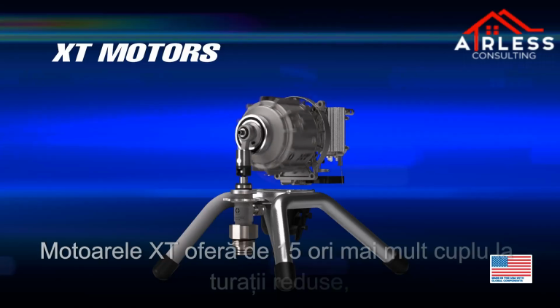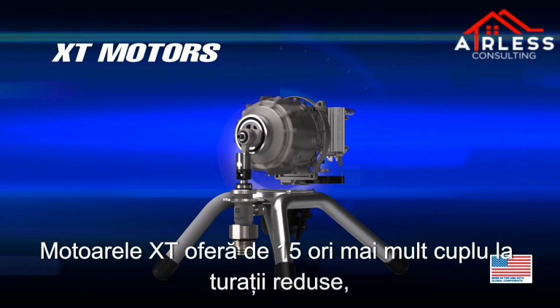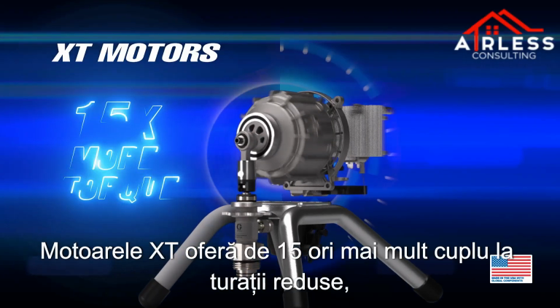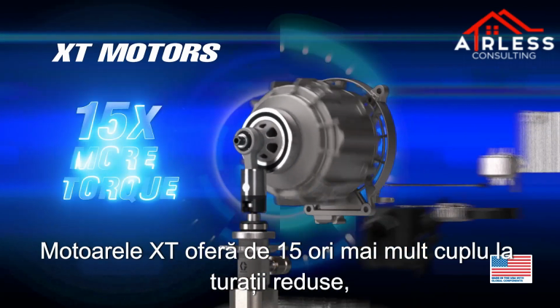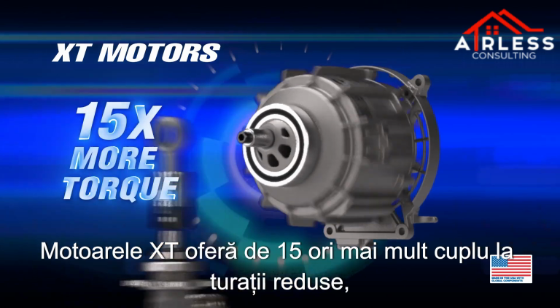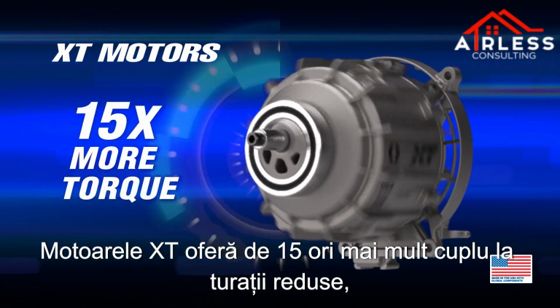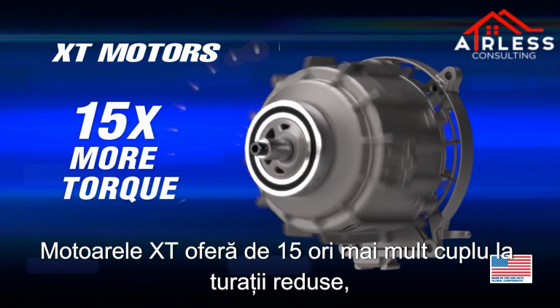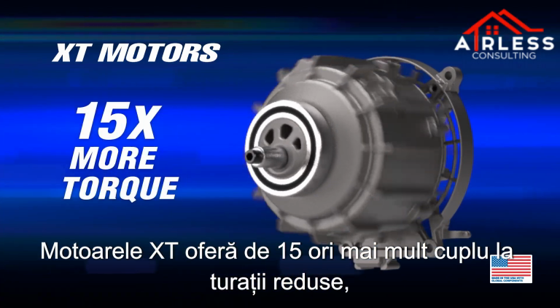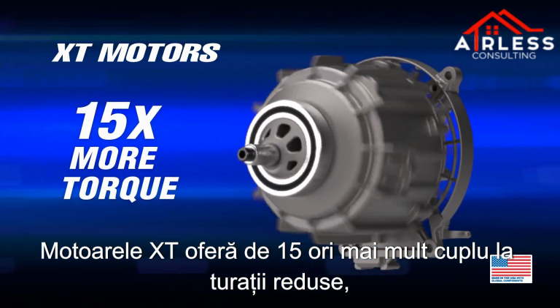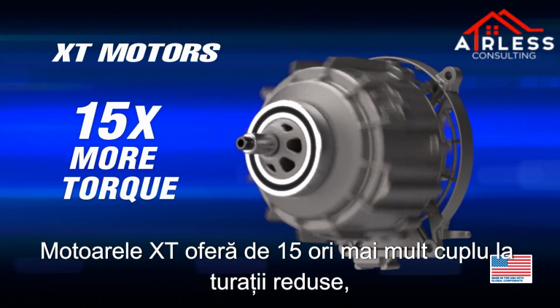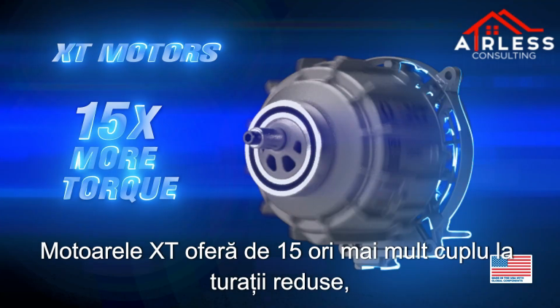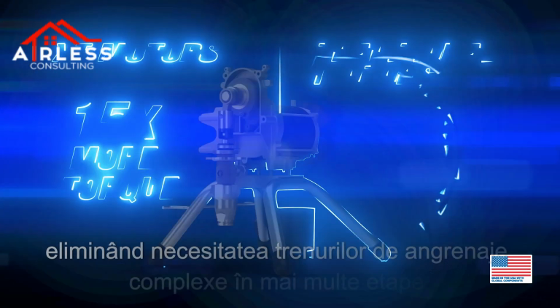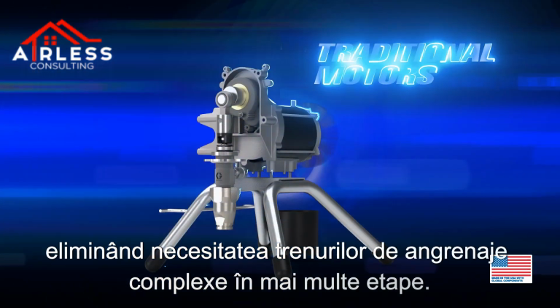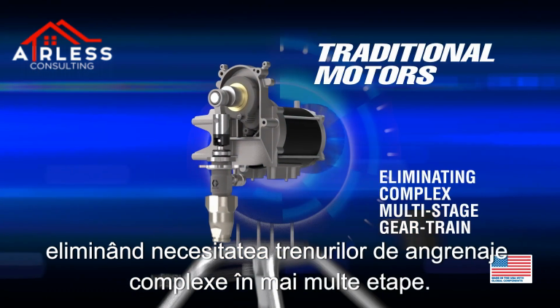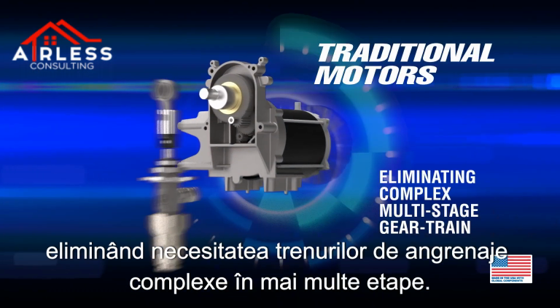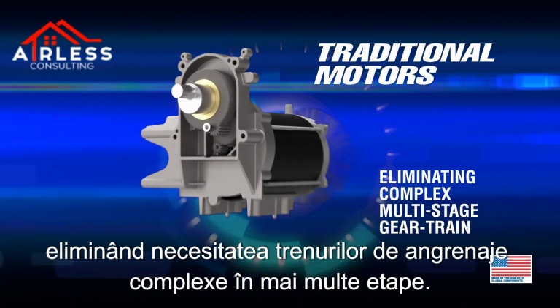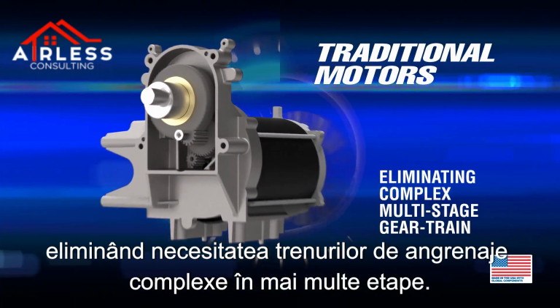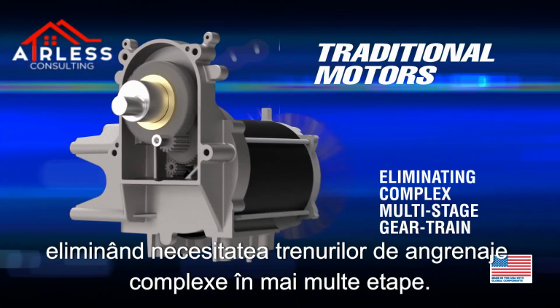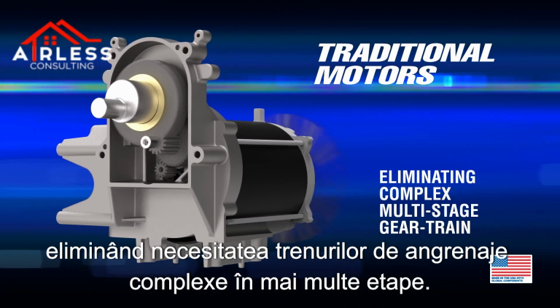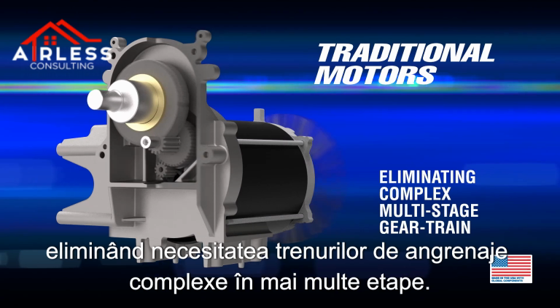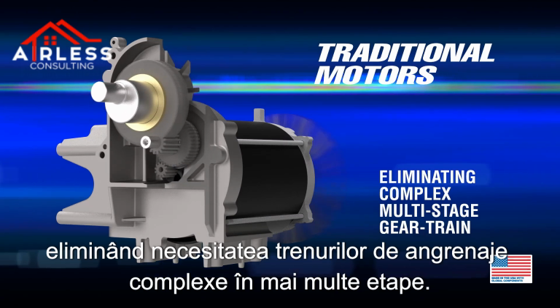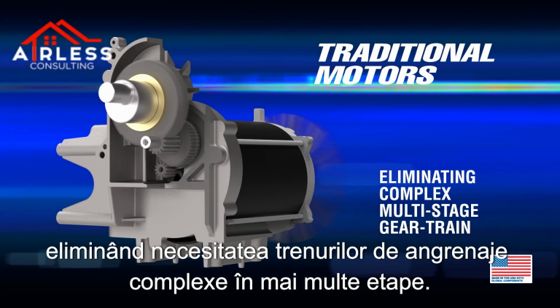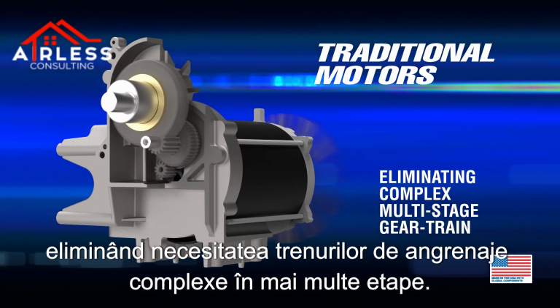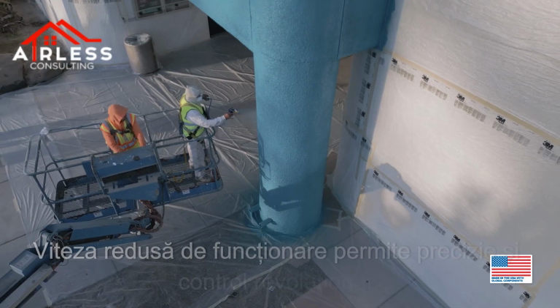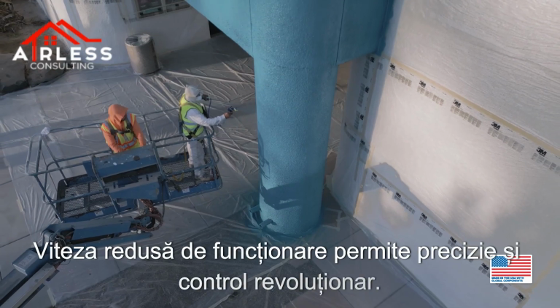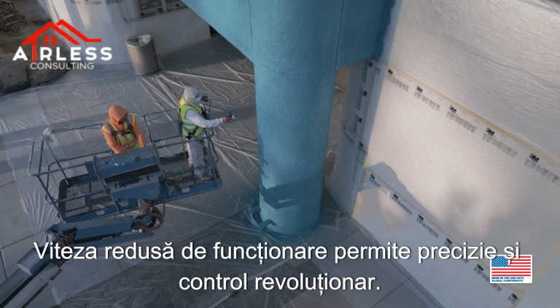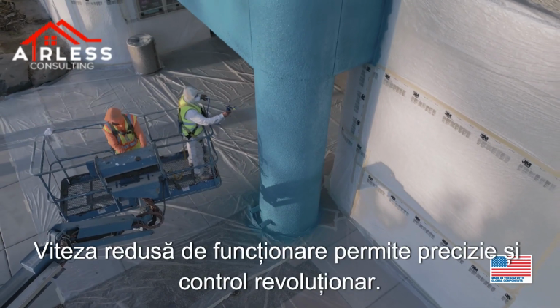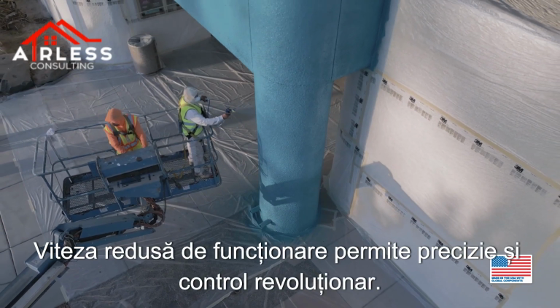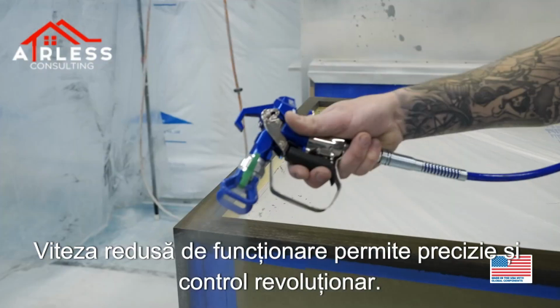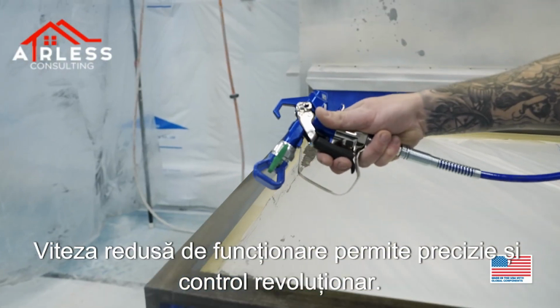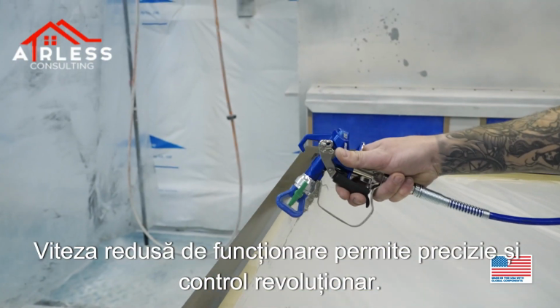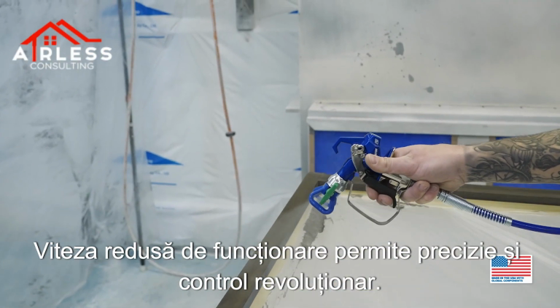XT Motors deliver 15 times more torque at low RPM, eliminating the need for complex multi-stage gear trains. Slow running speed allows for breakthrough precision and control.